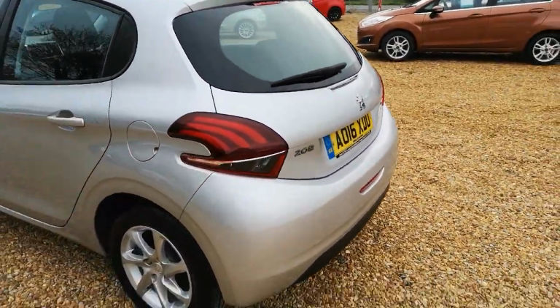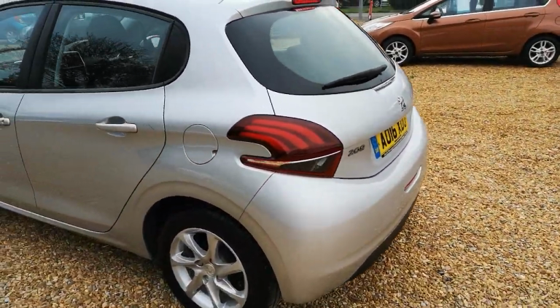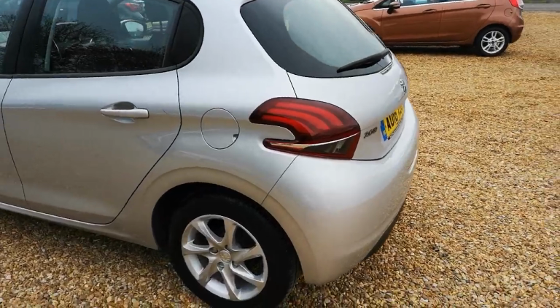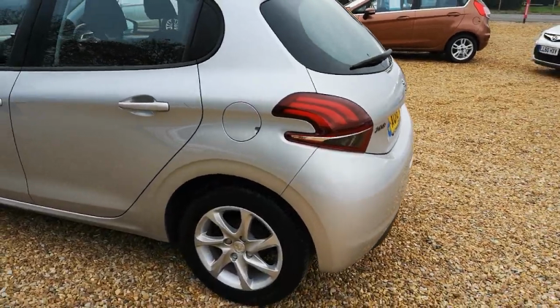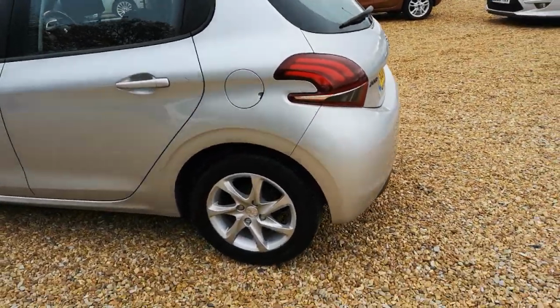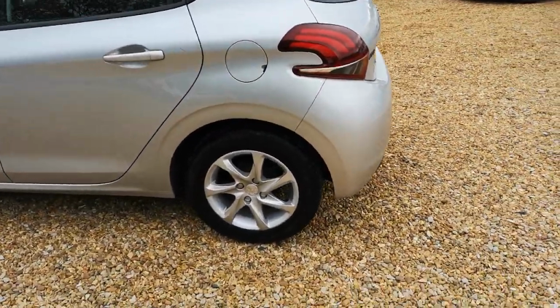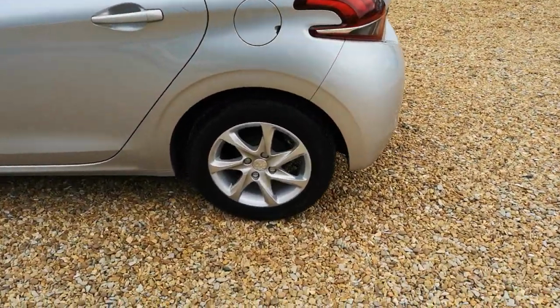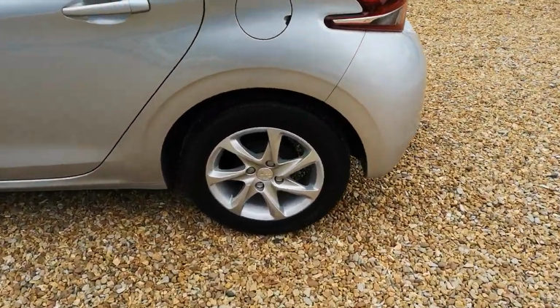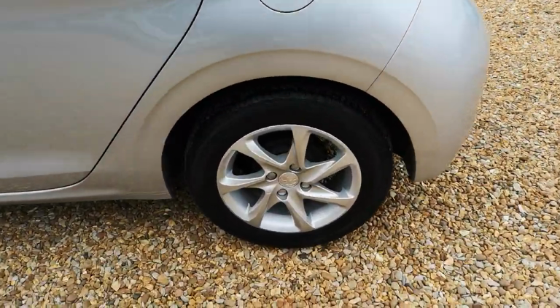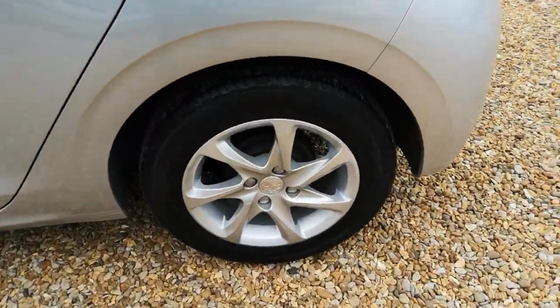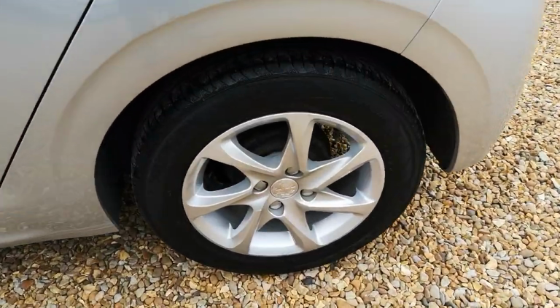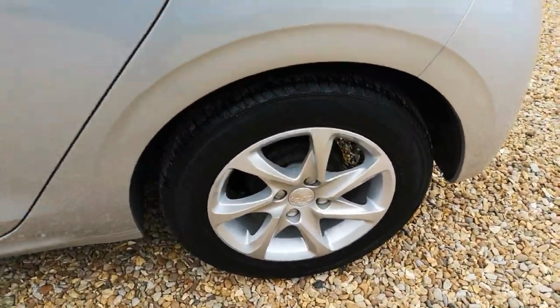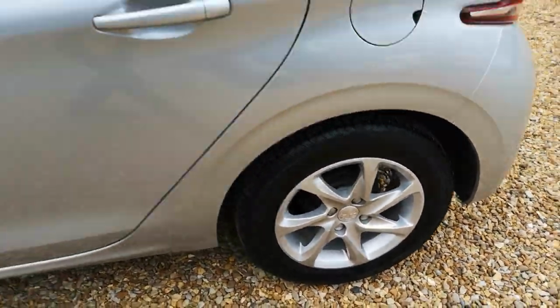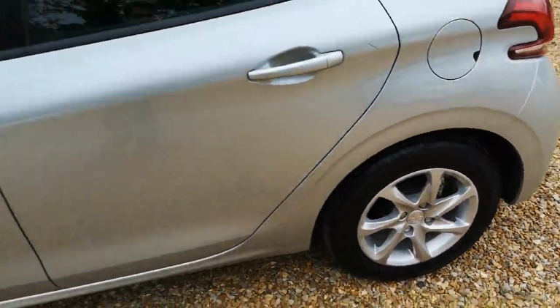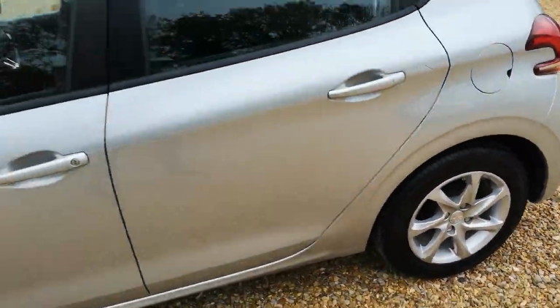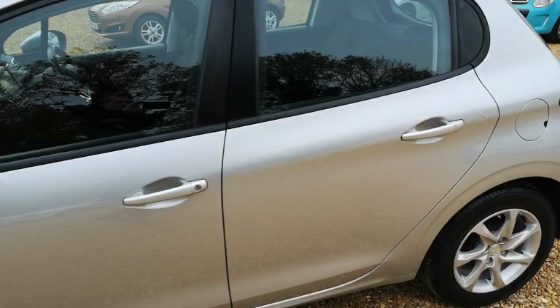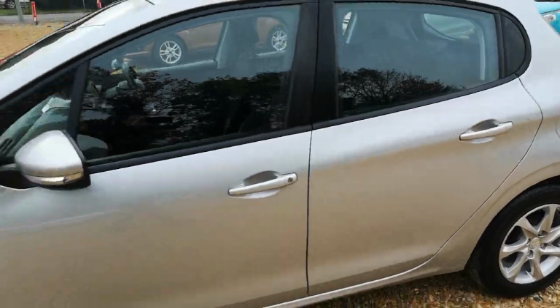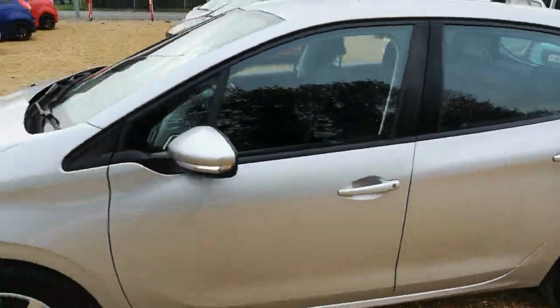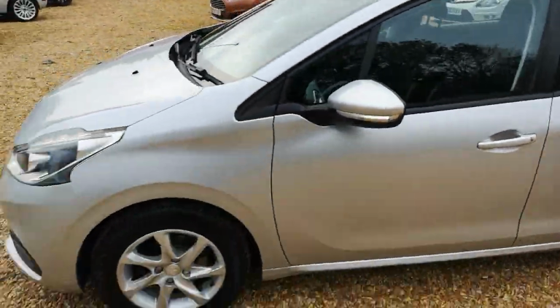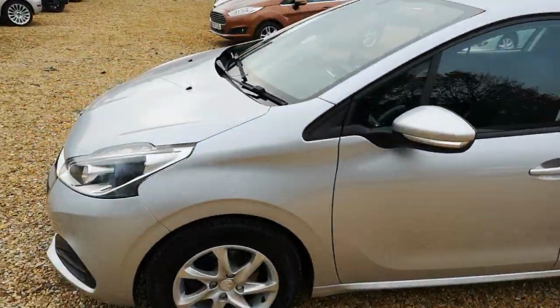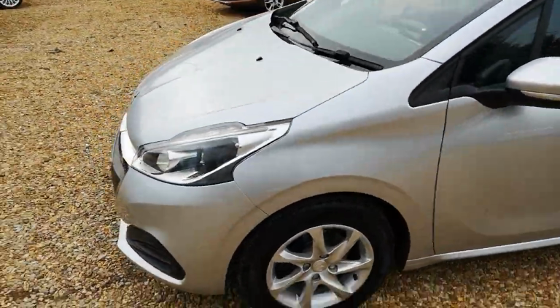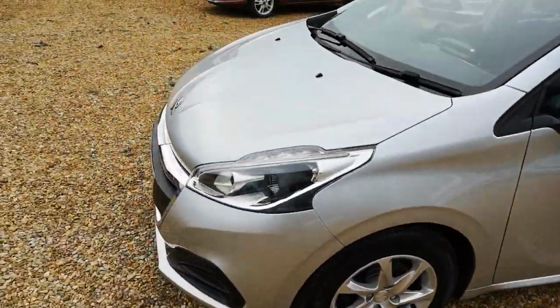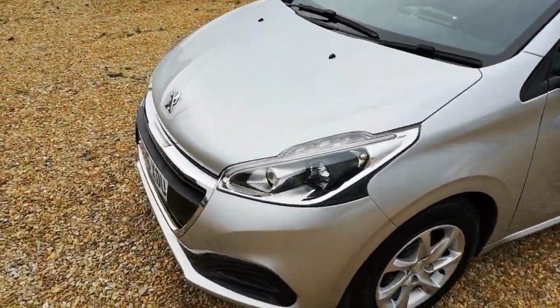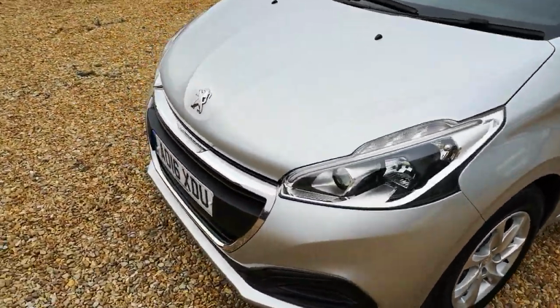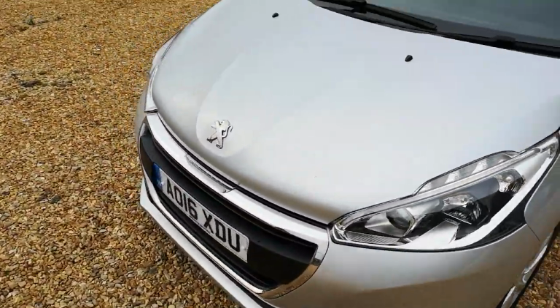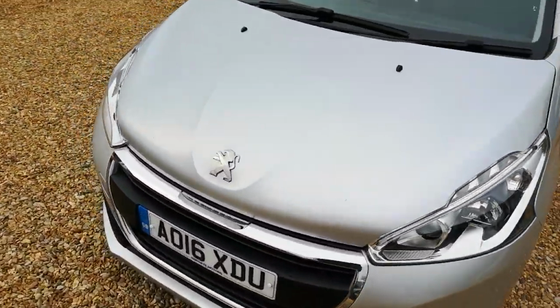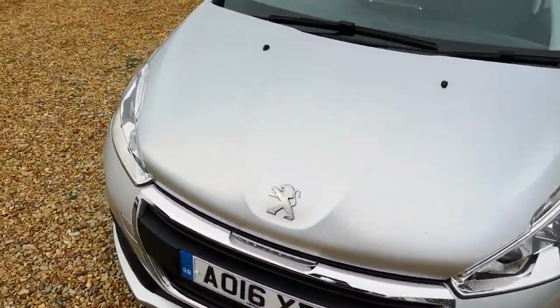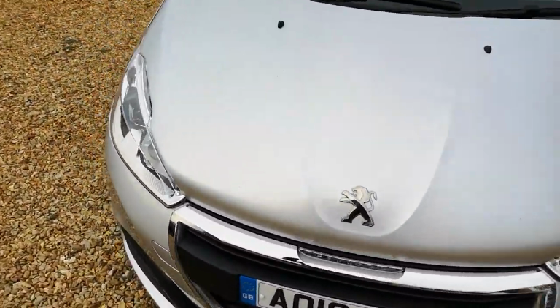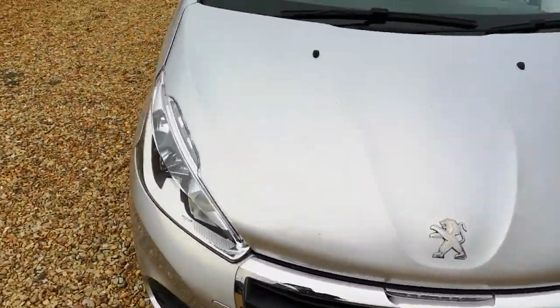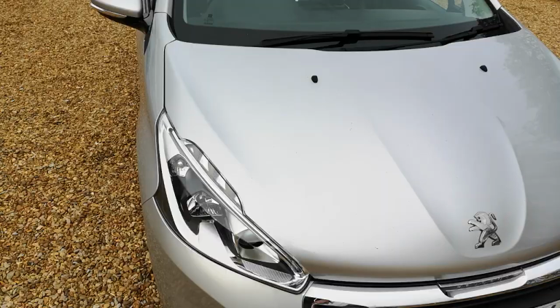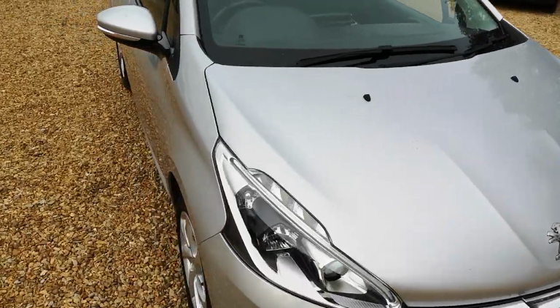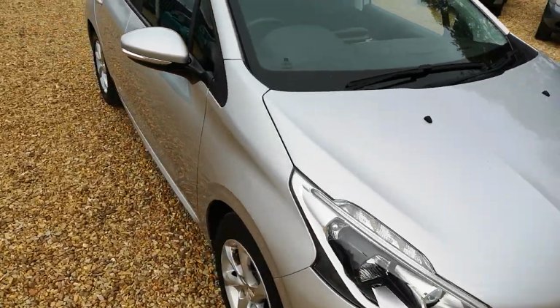As you can see, it comes in platinum silver, nice alloy wheels. The vehicle has covered 60,000 miles.